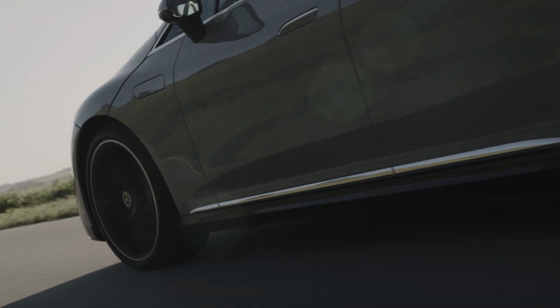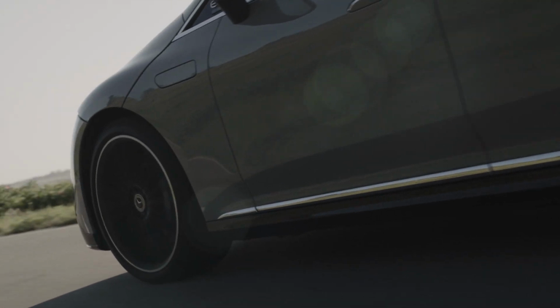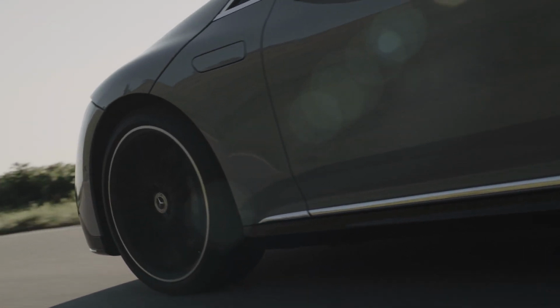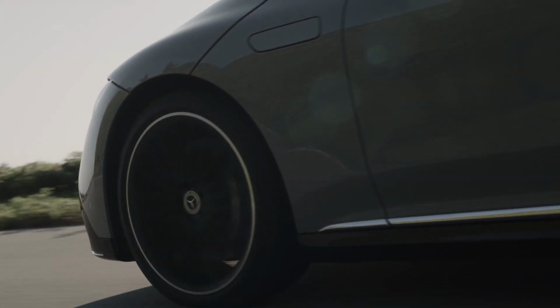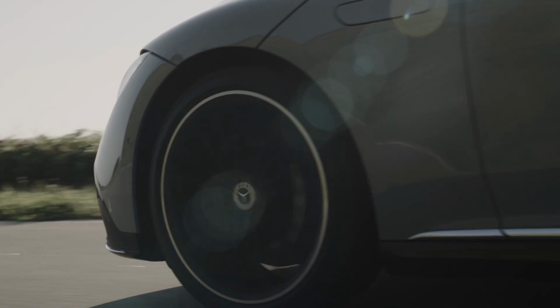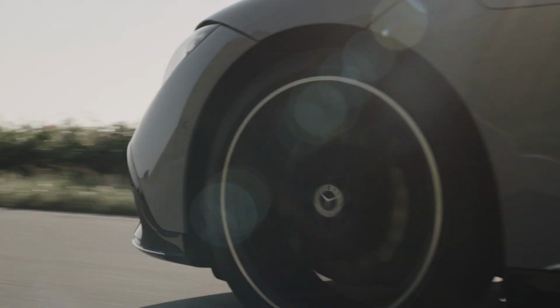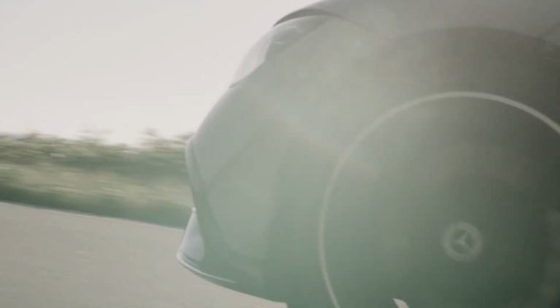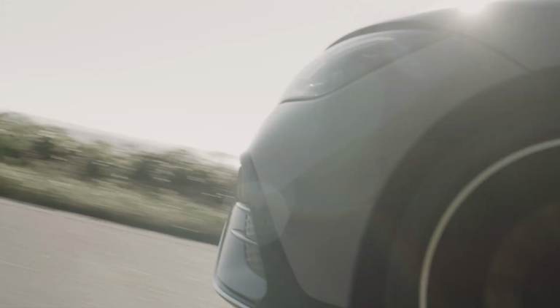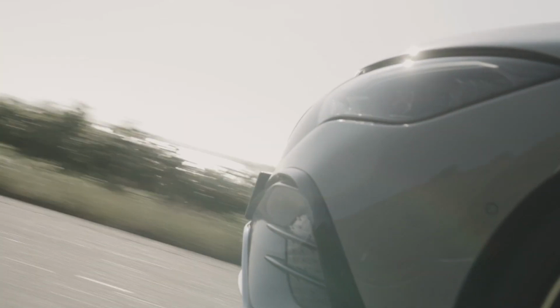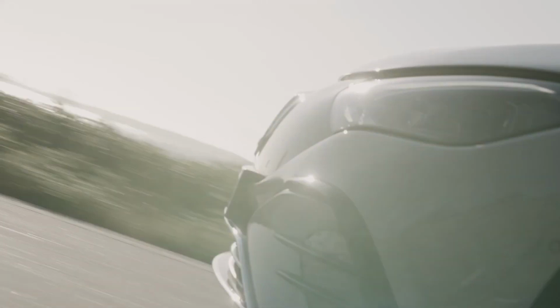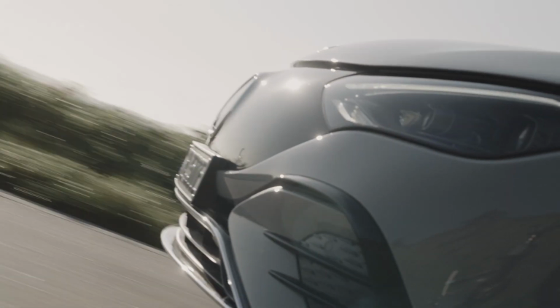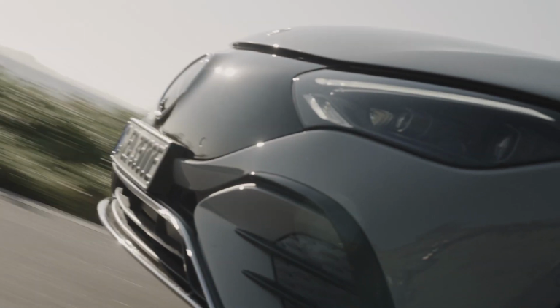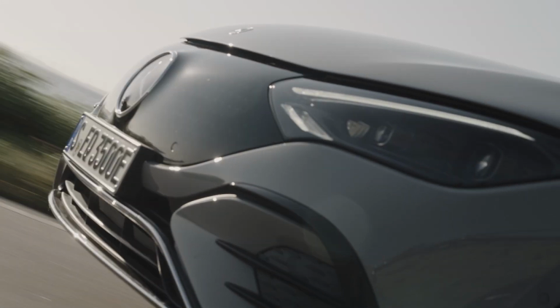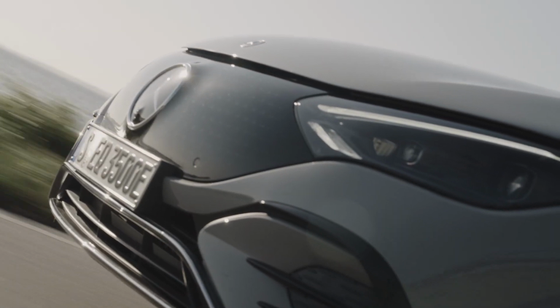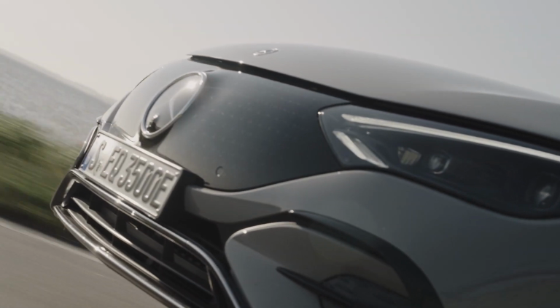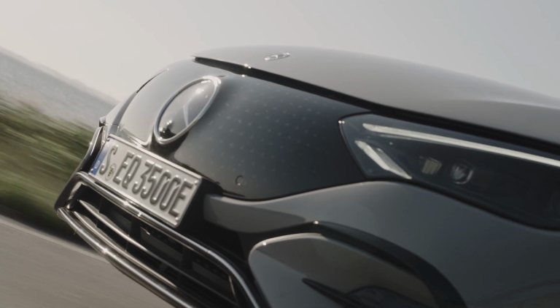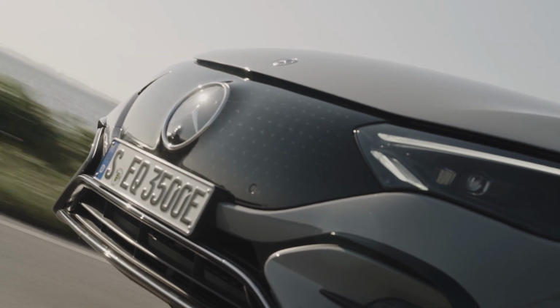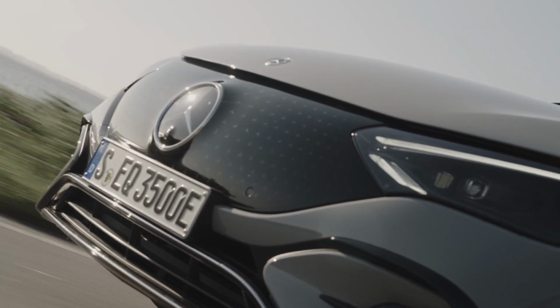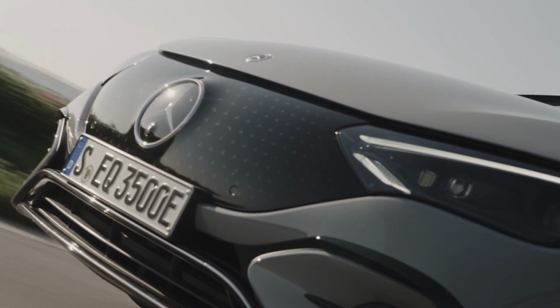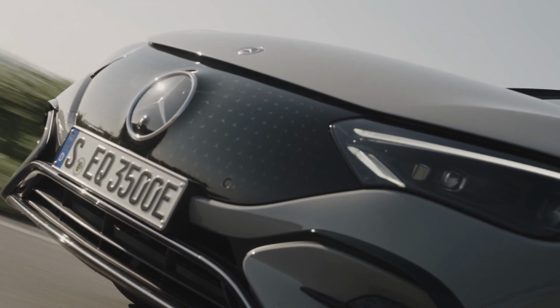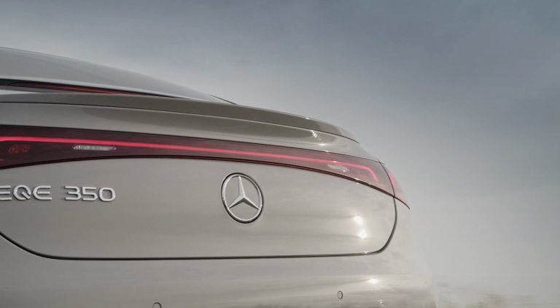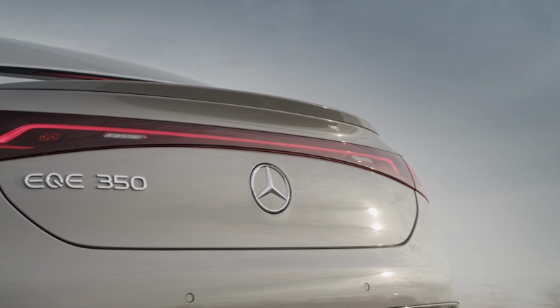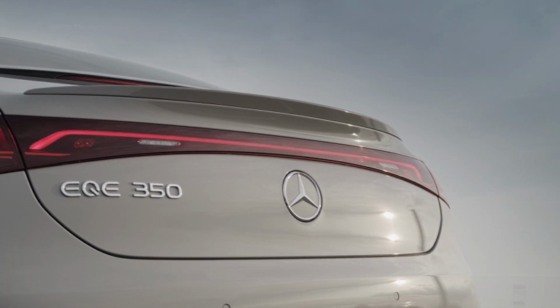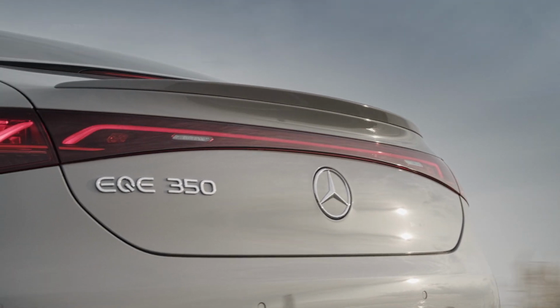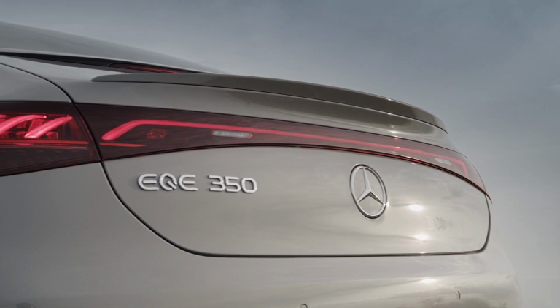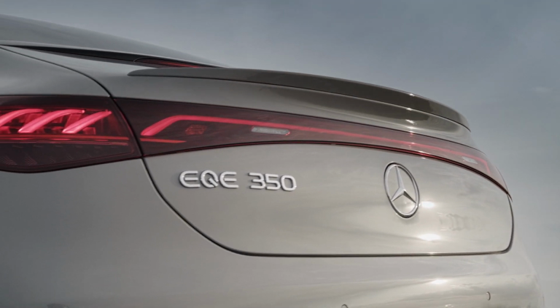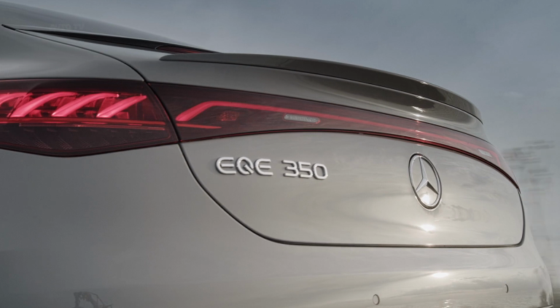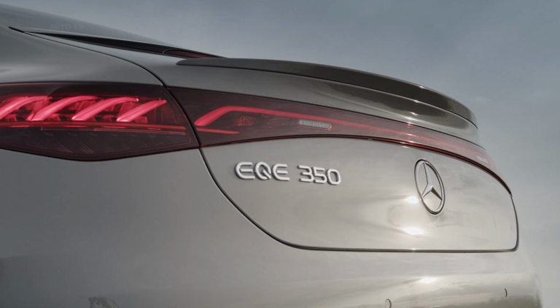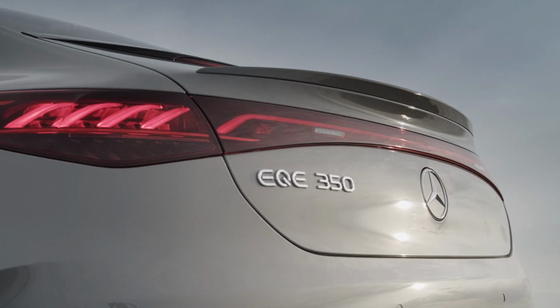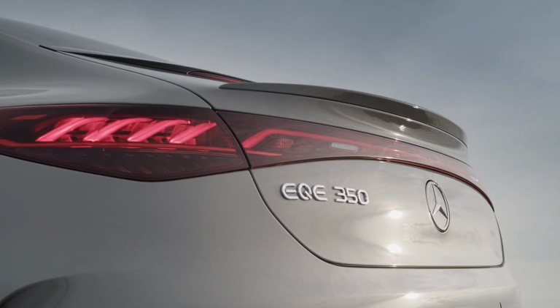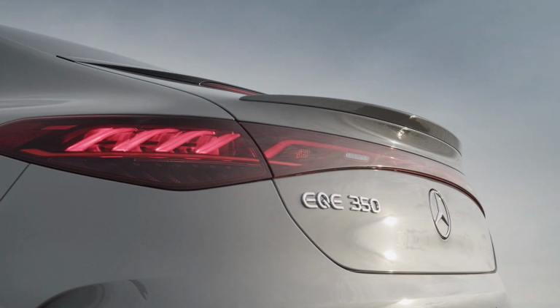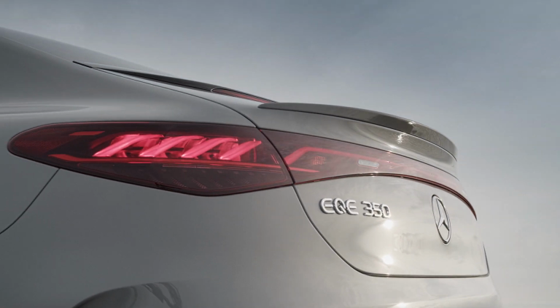Powering the EQE 350 is a 90.6 kilowatt-hour battery pack and a 215 kilowatt electric motor mounted on the rear axle, producing 288 horsepower and 391 pound-feet of torque.